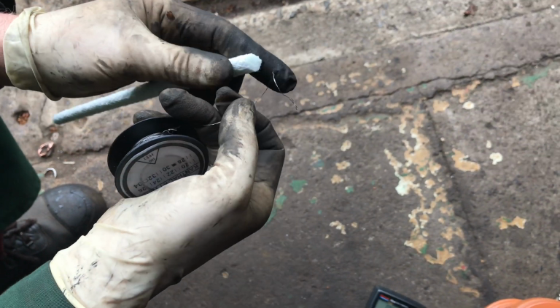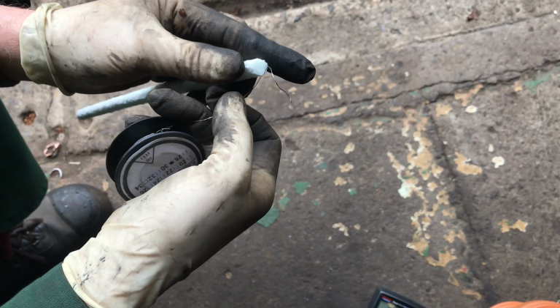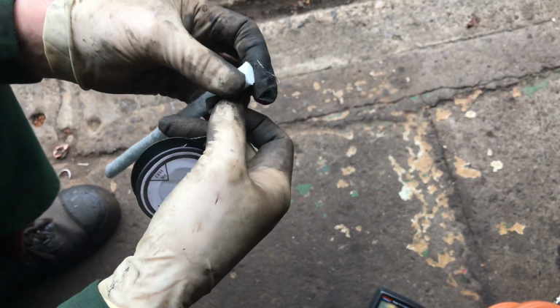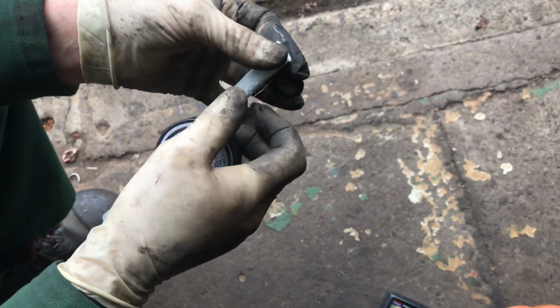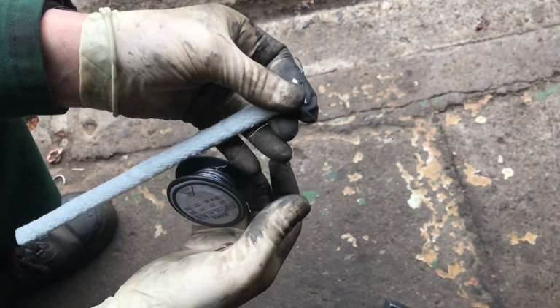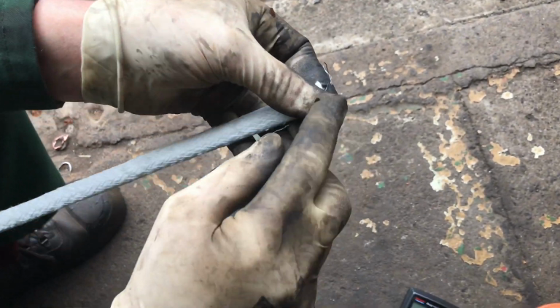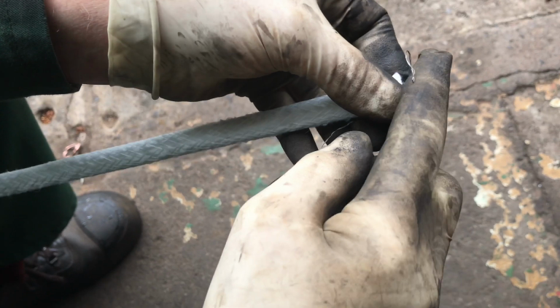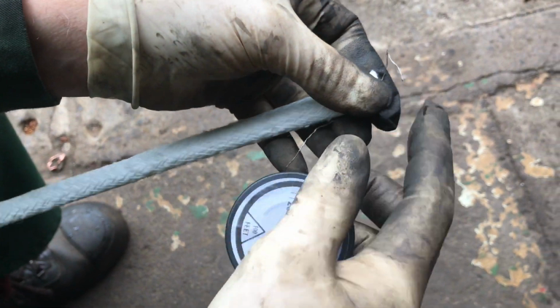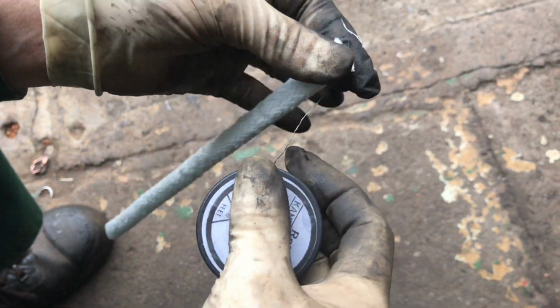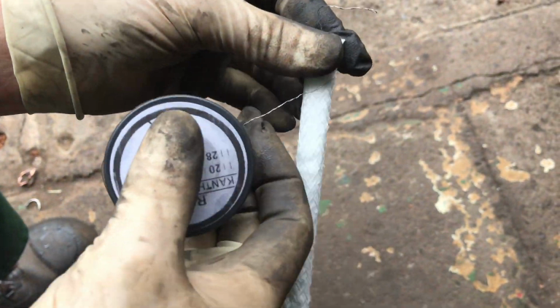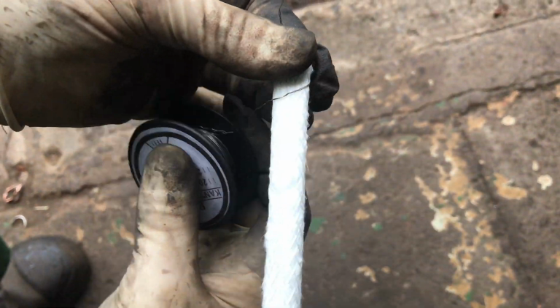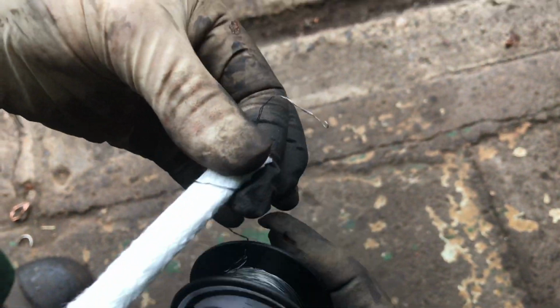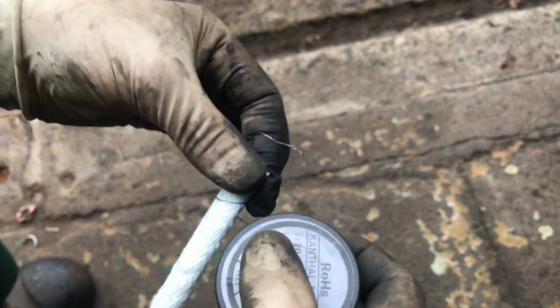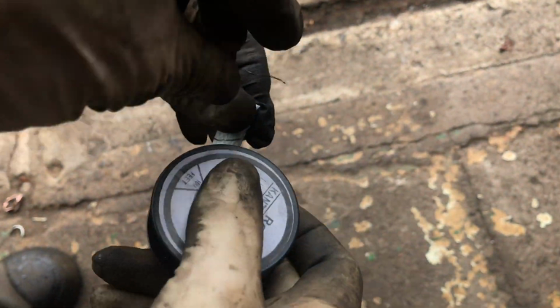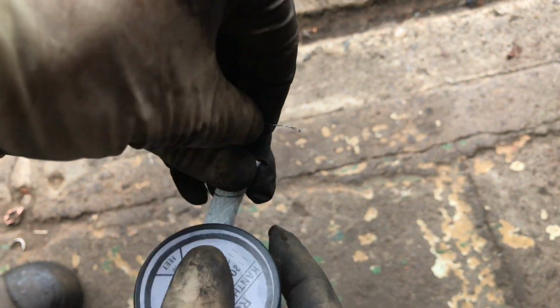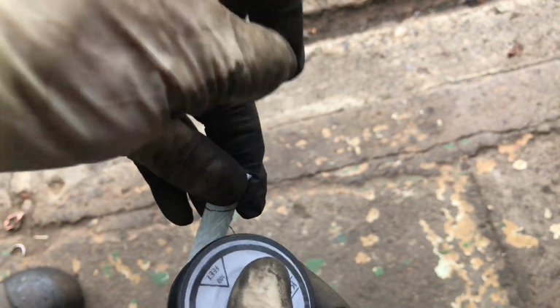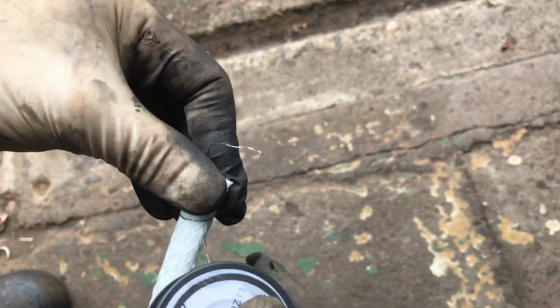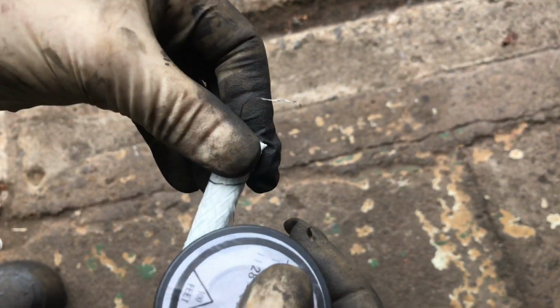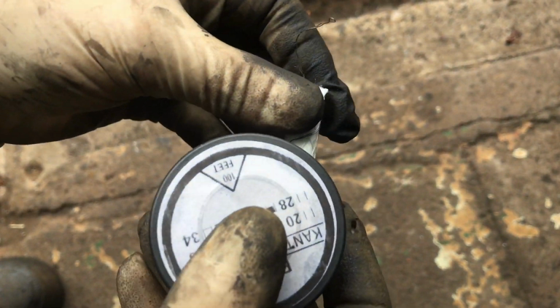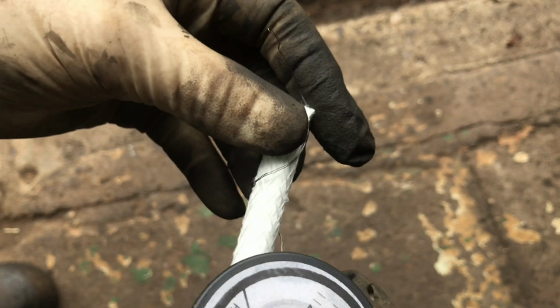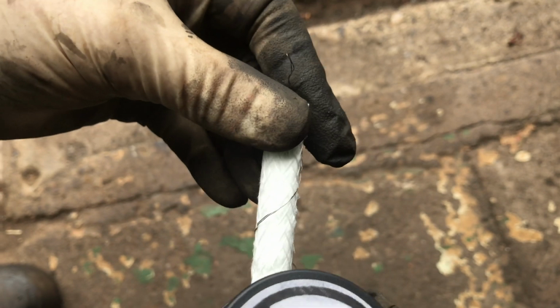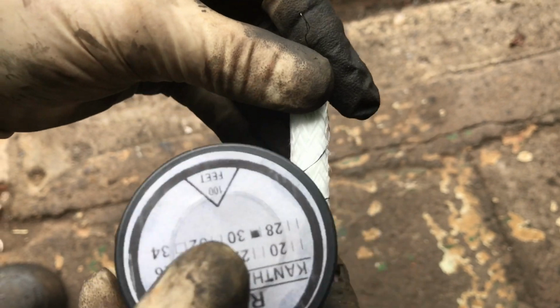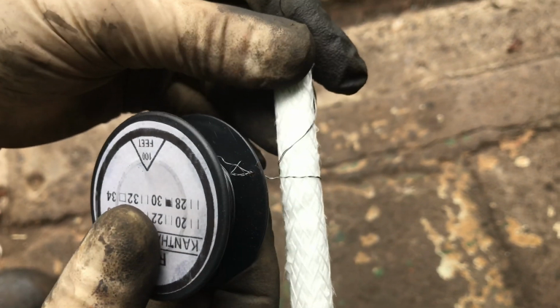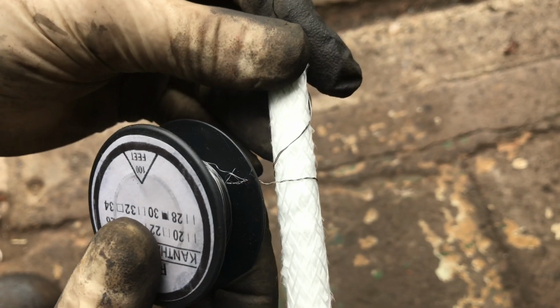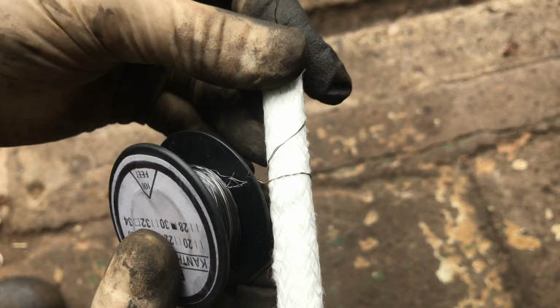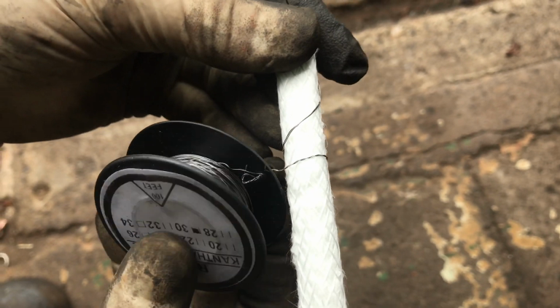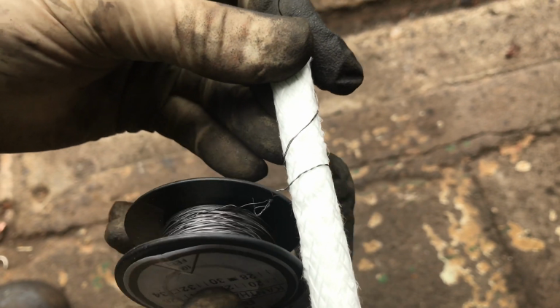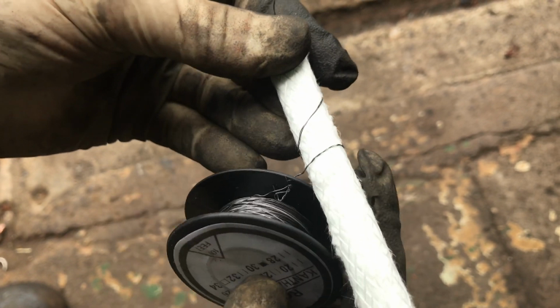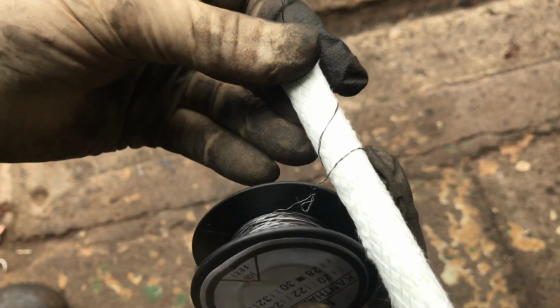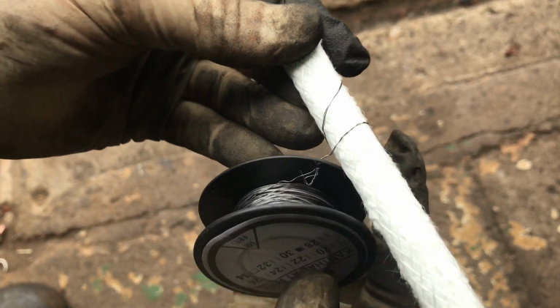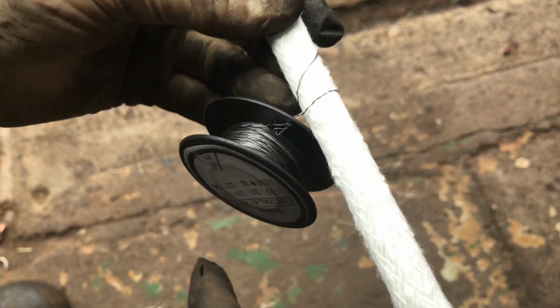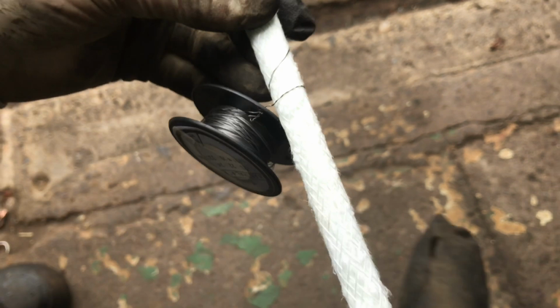We've just done a wee bit so the end could get out of the bolt. You need to leave a tail there so you can attach it to the bolt. Just make sure they don't touch each other — just route them over.